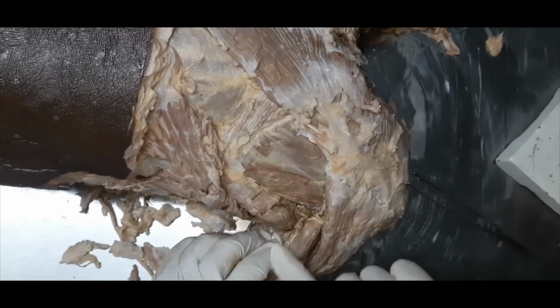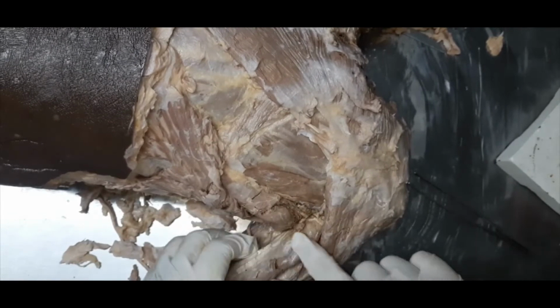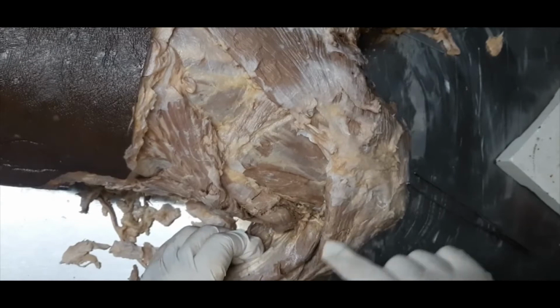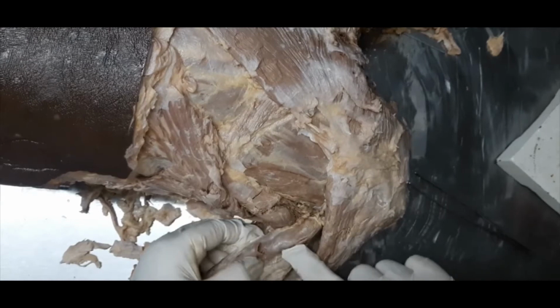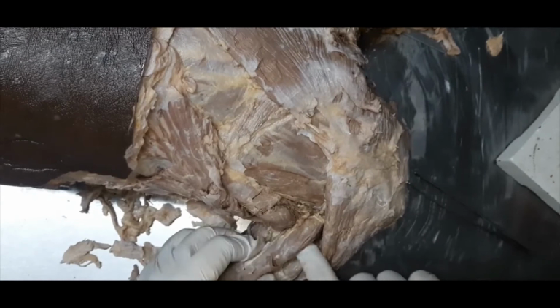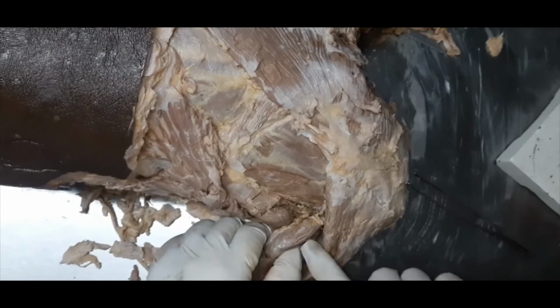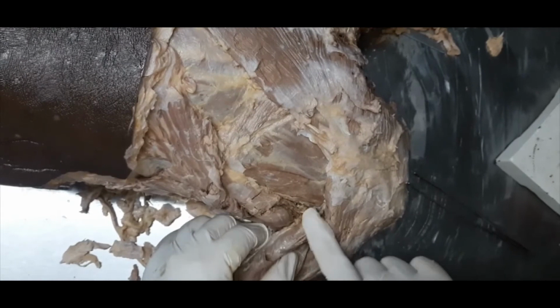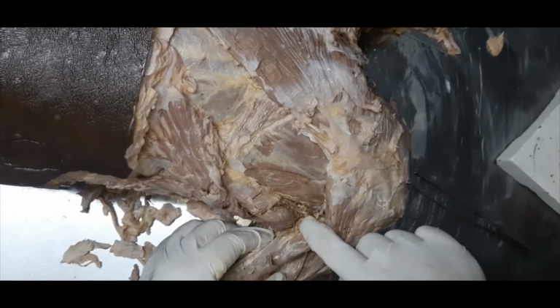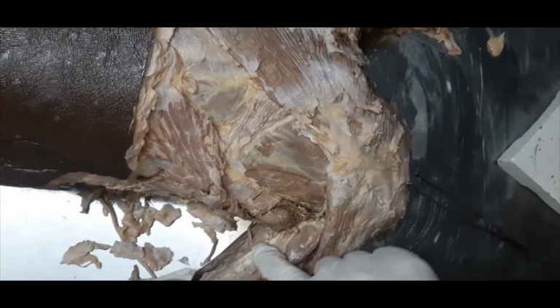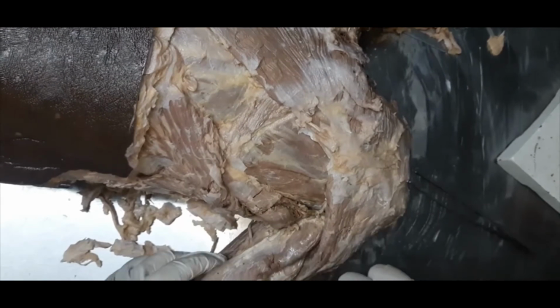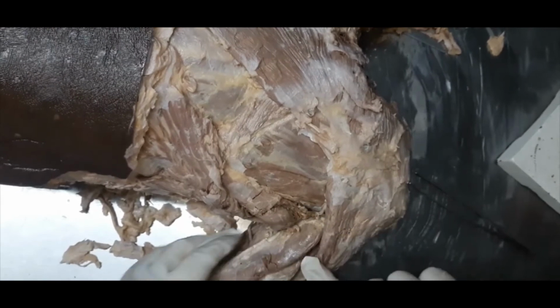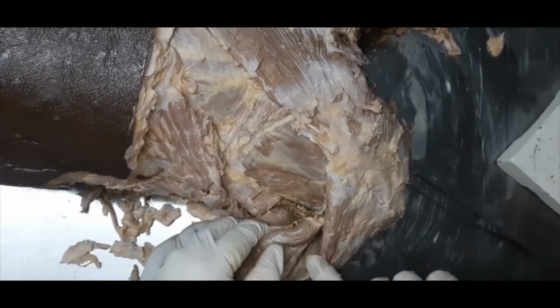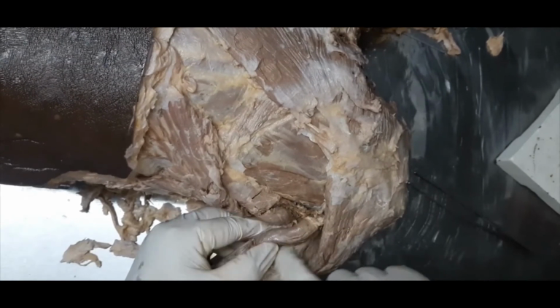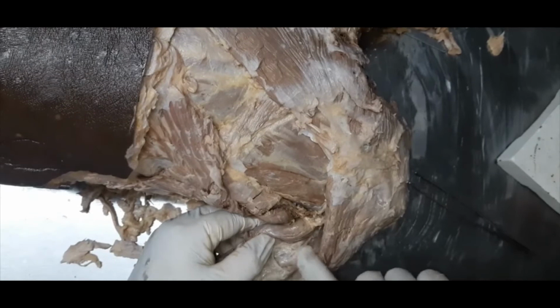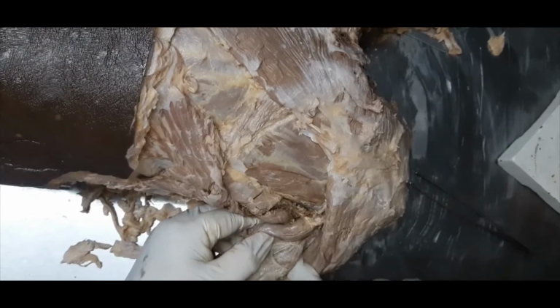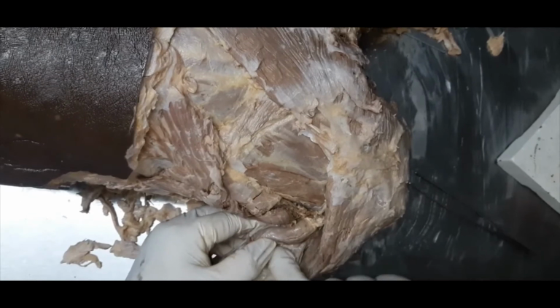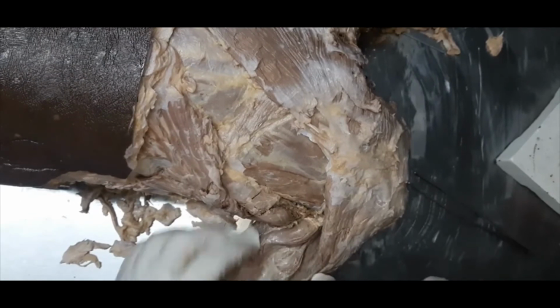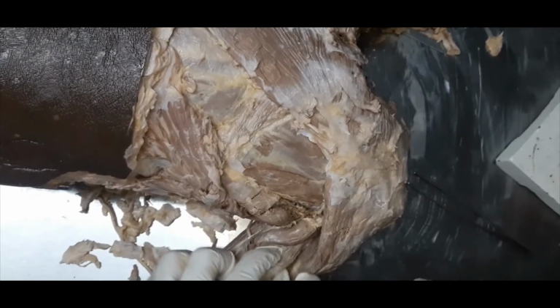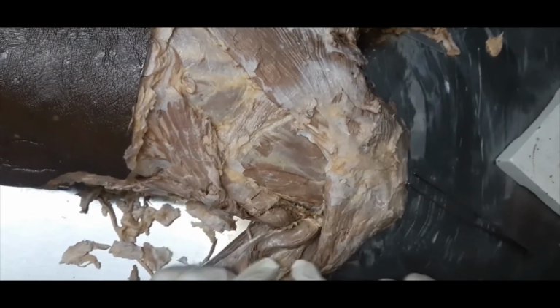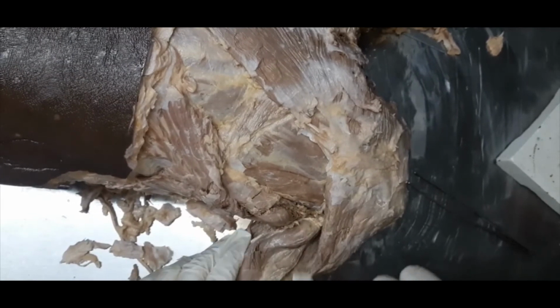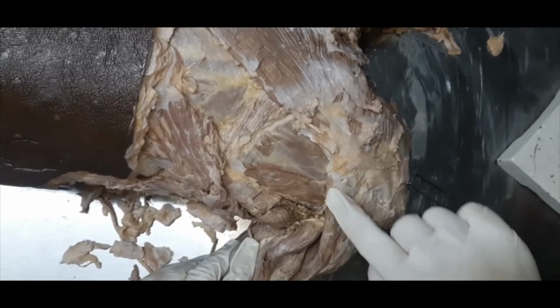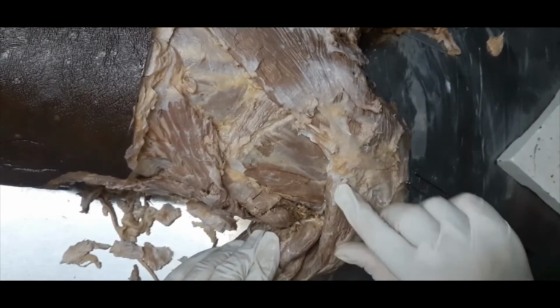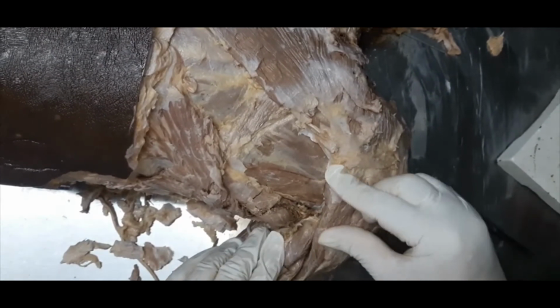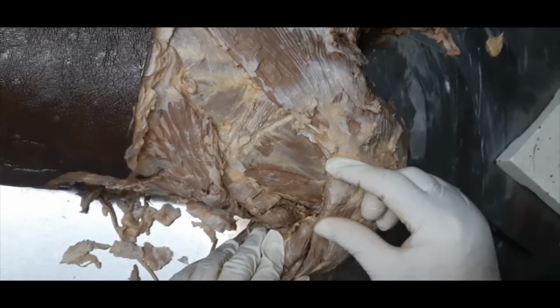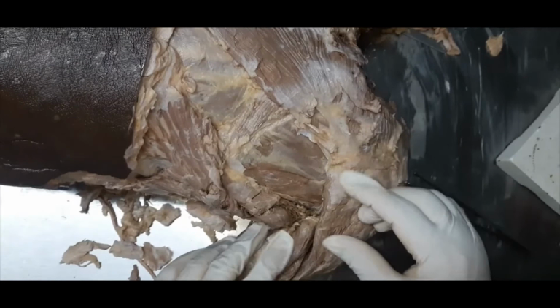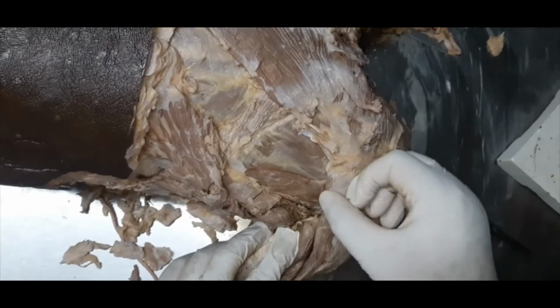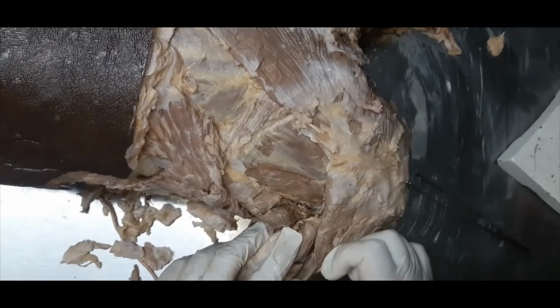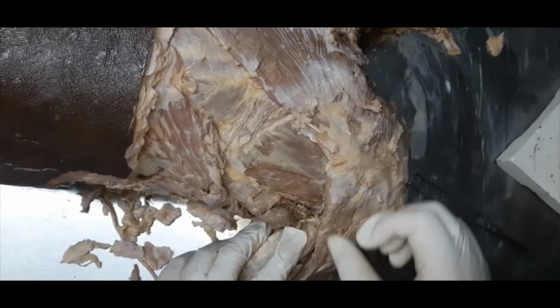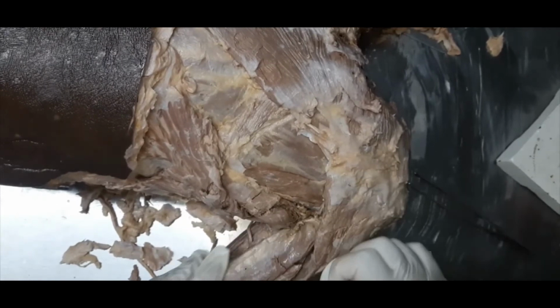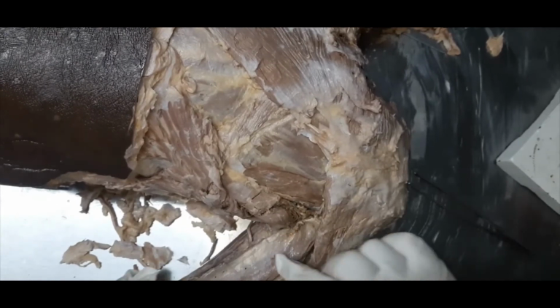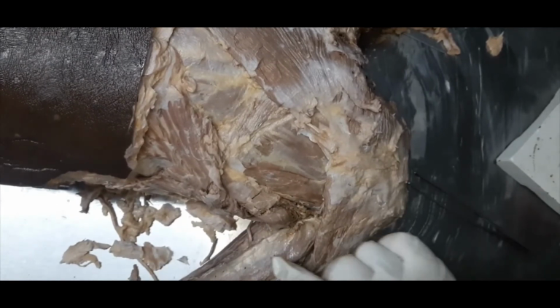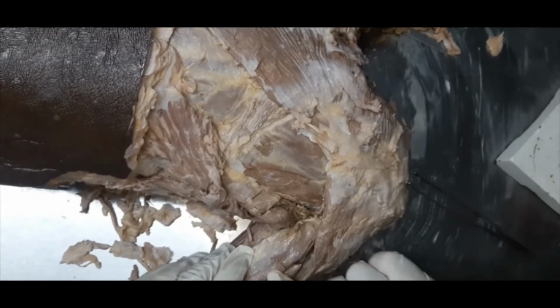This muscle seen here is the long head of the tricep — a very strong muscle. And deep inside here is the lateral head of the tricep, both covered by the lower border of the deltoid muscle.